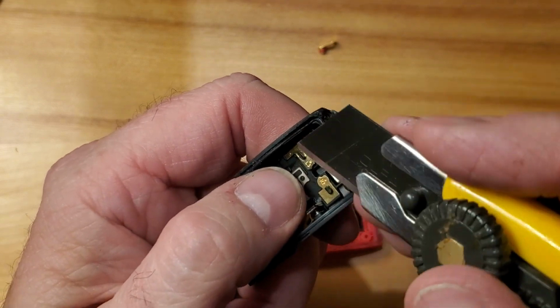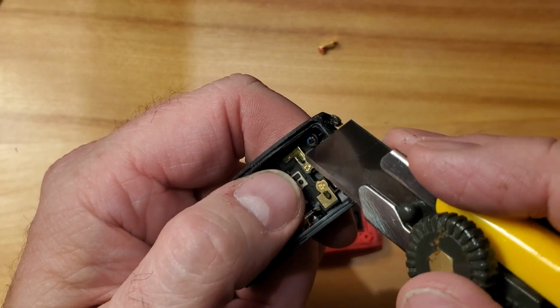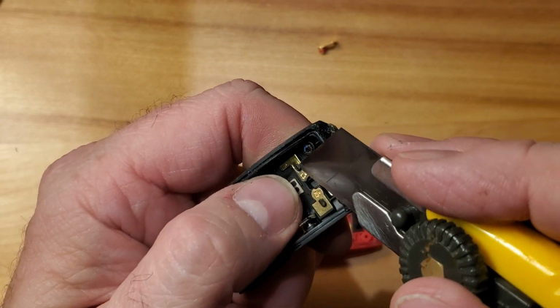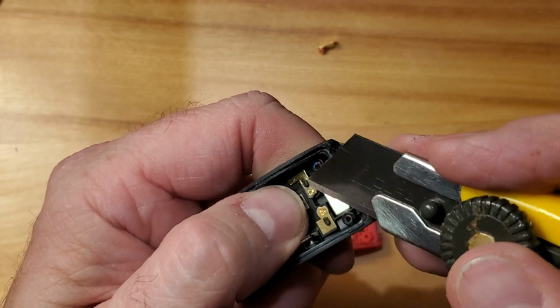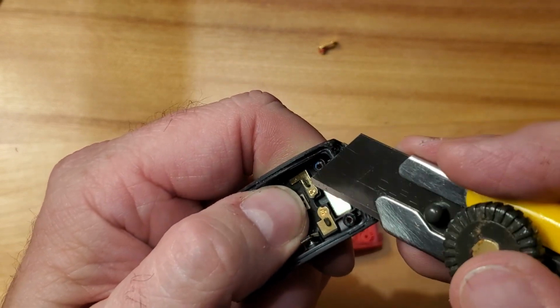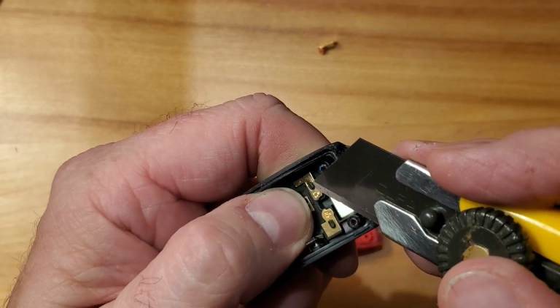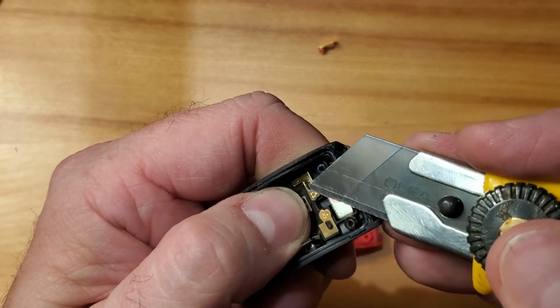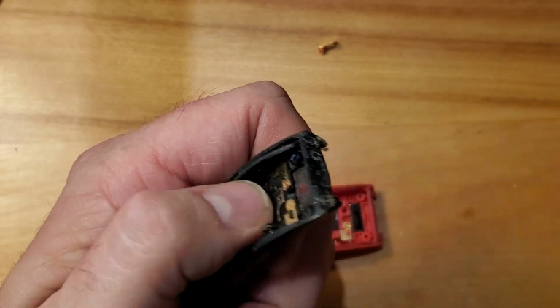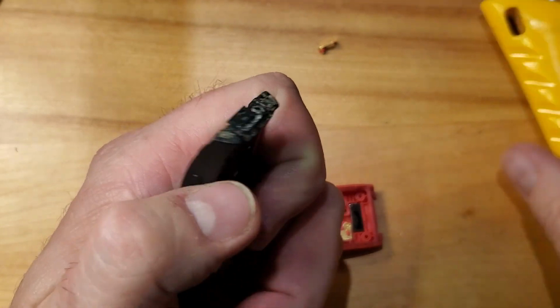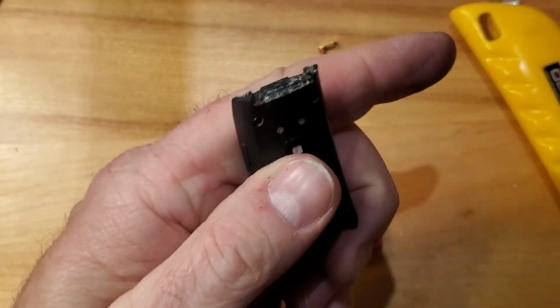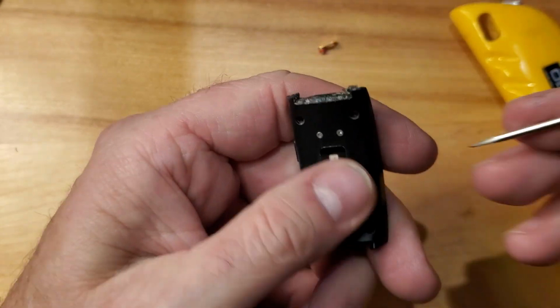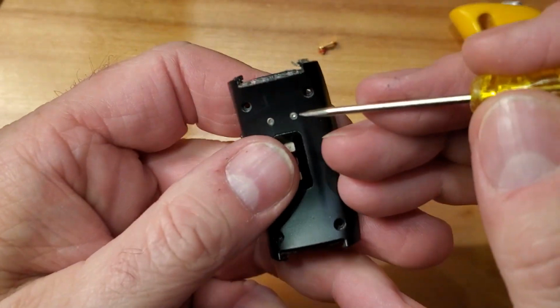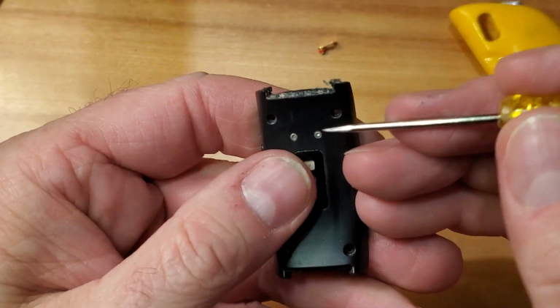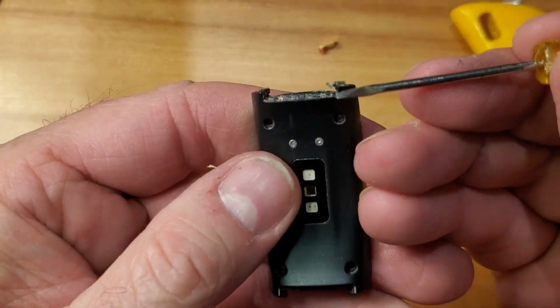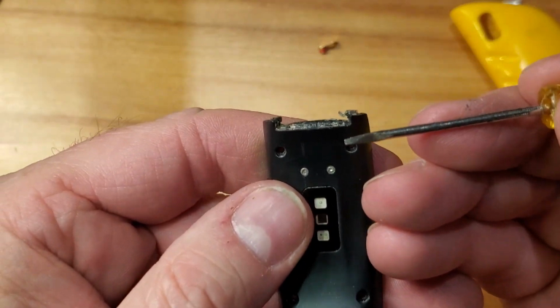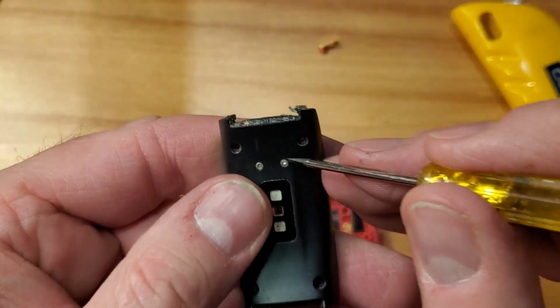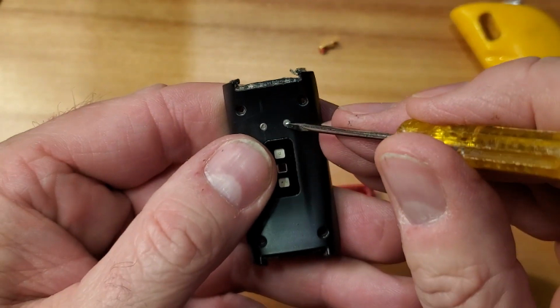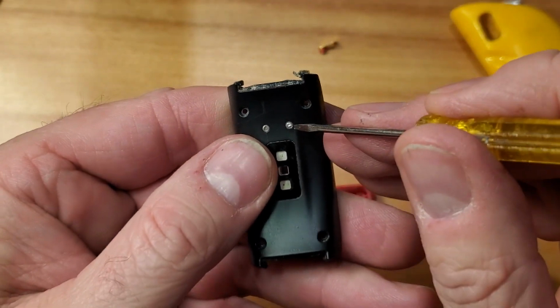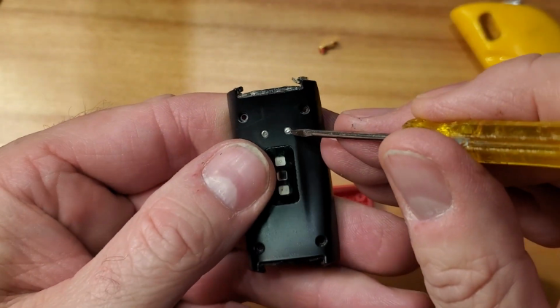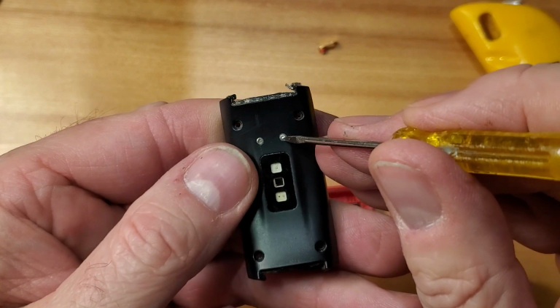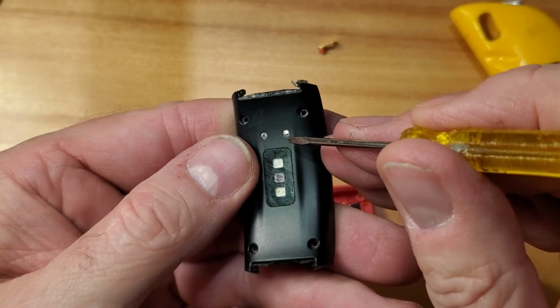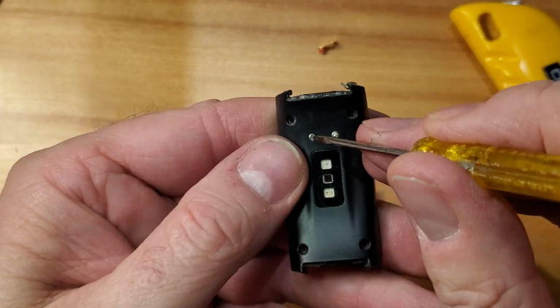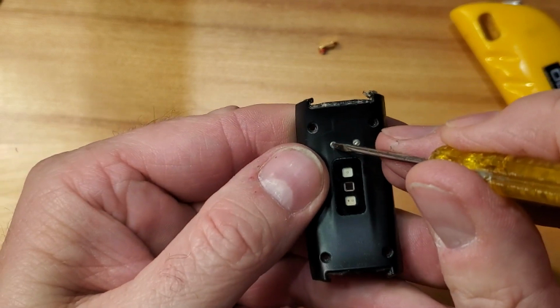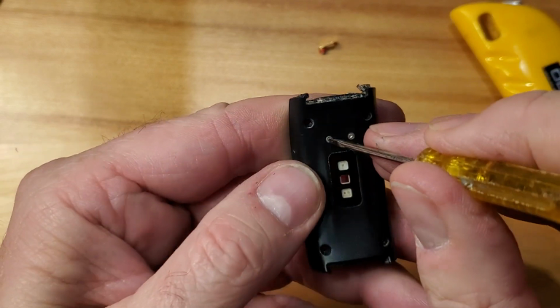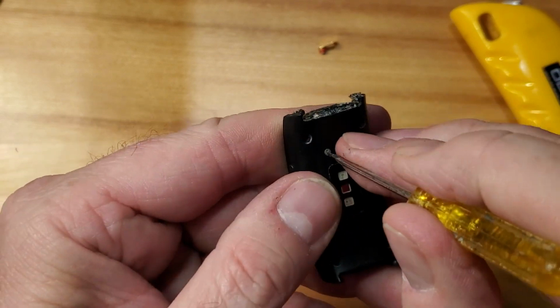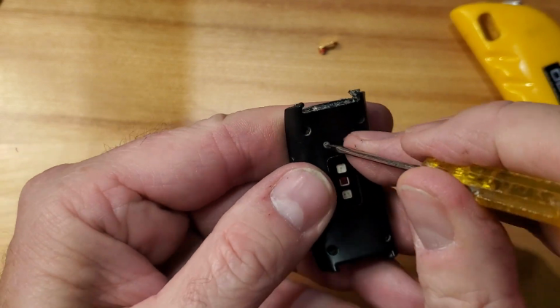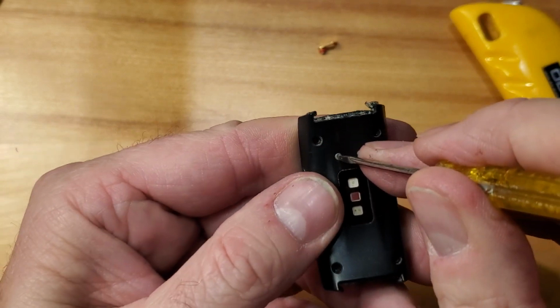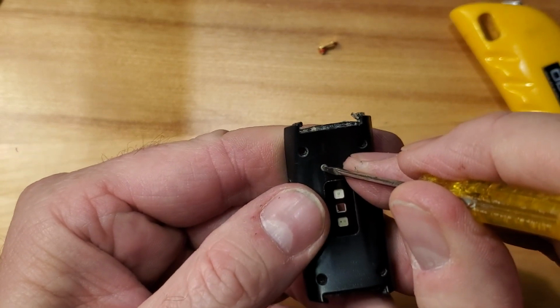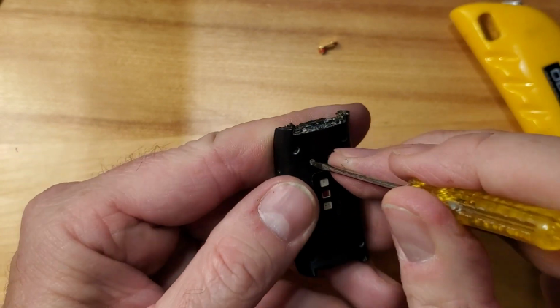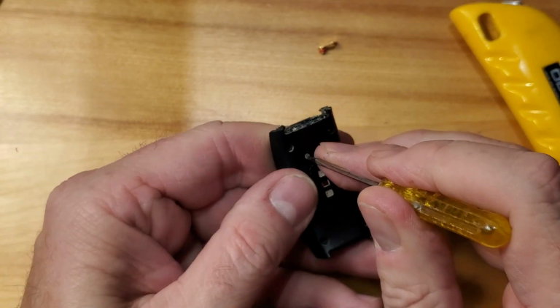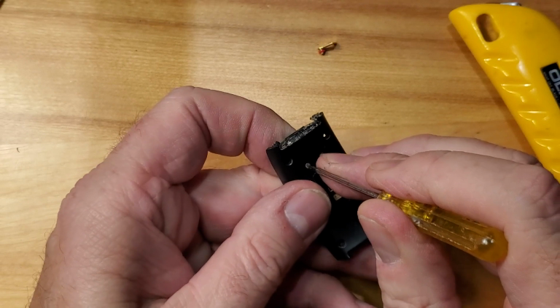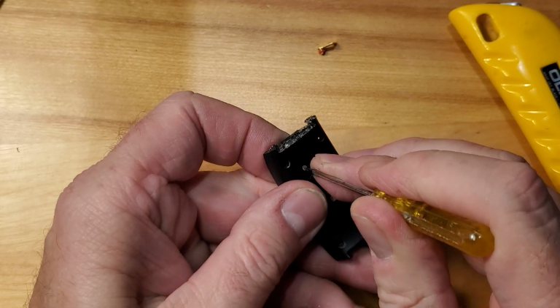You just want to kind of trim some of that off, and then pretty much you can take a small screwdriver, a nail, or something, put it on there and just gently push it through.